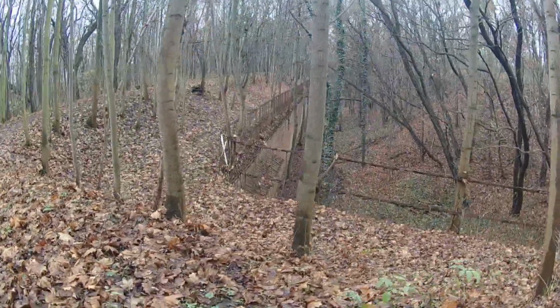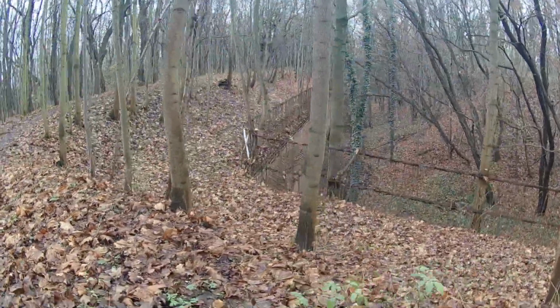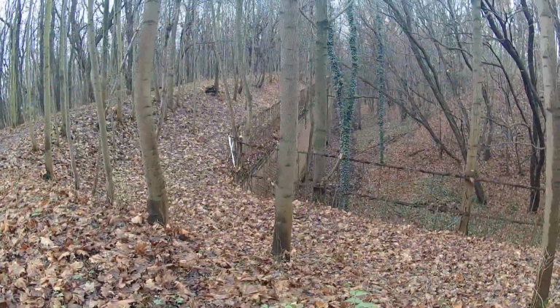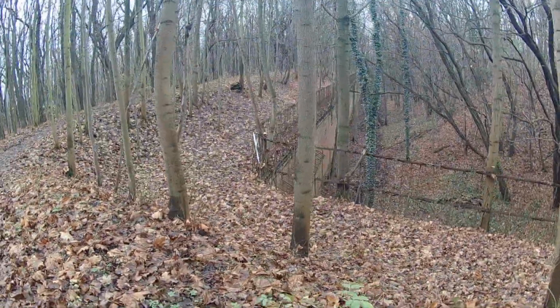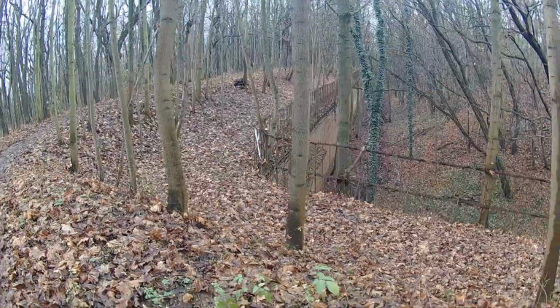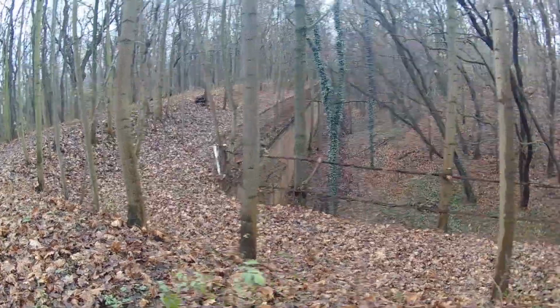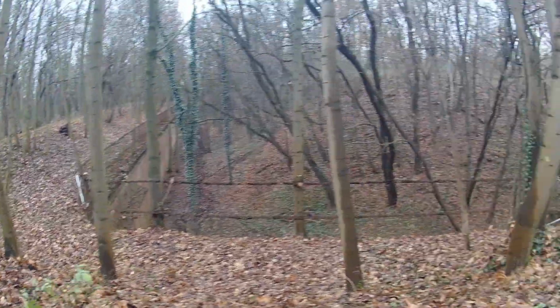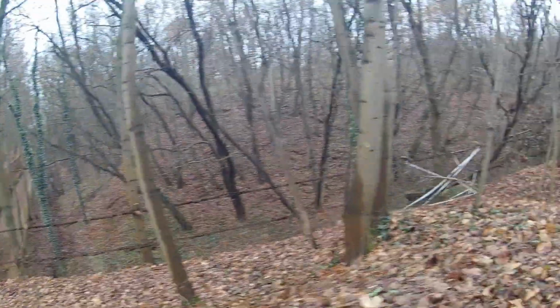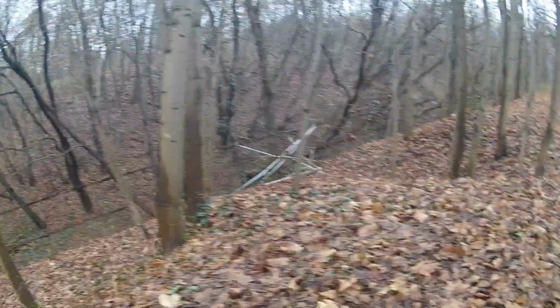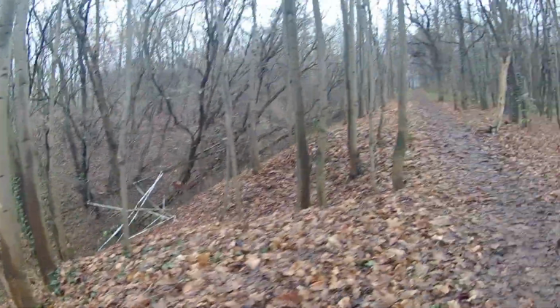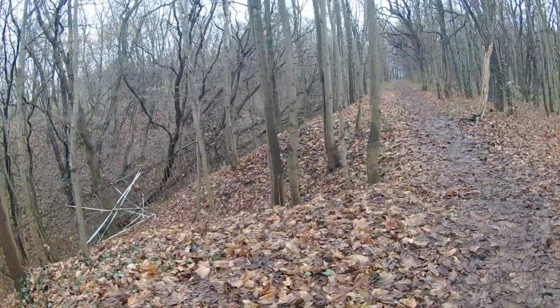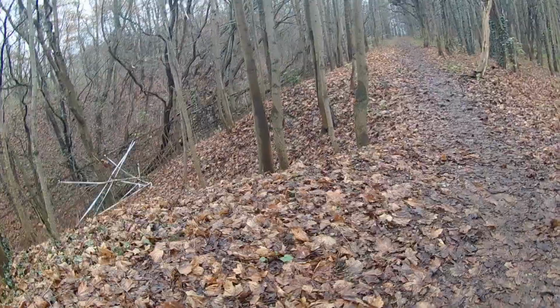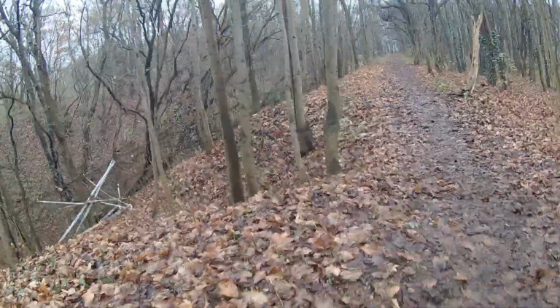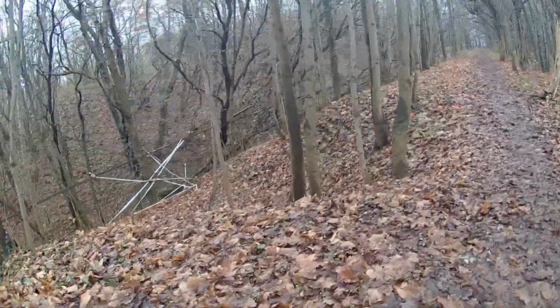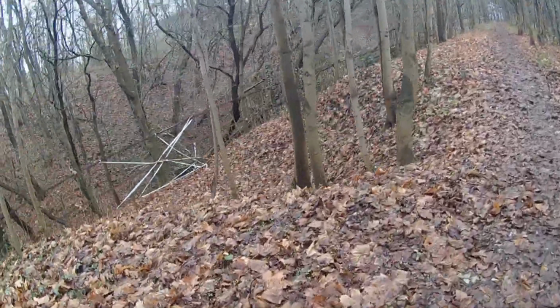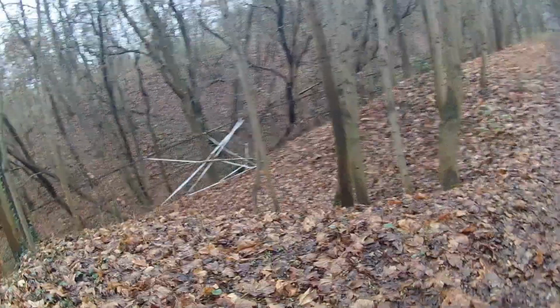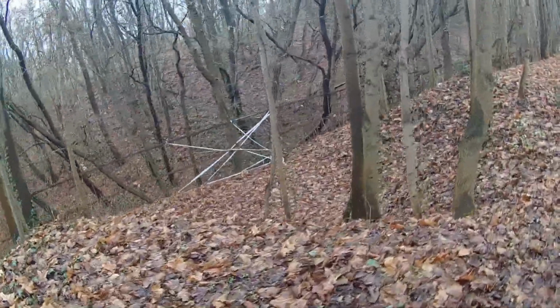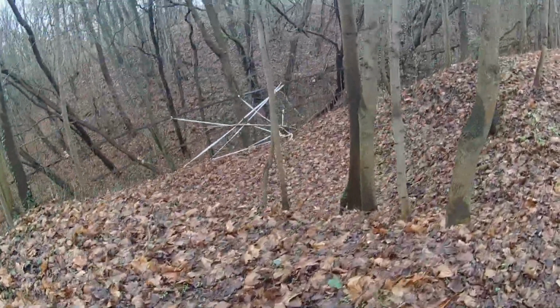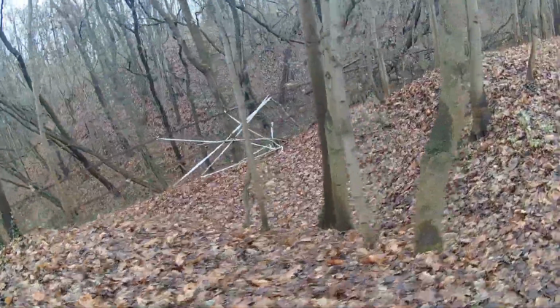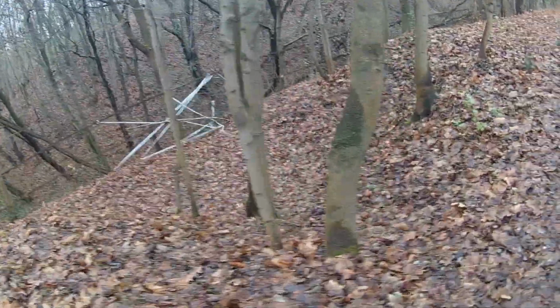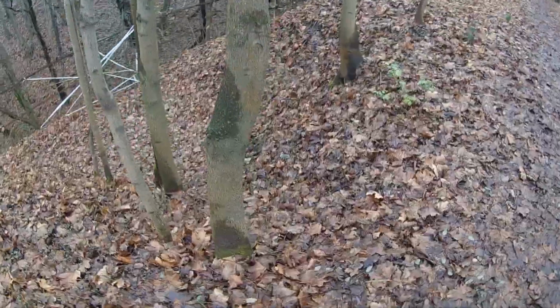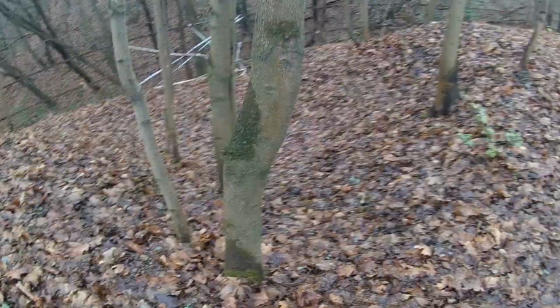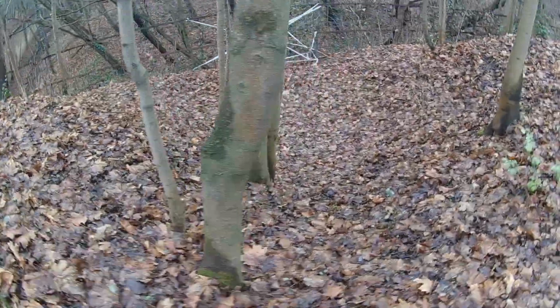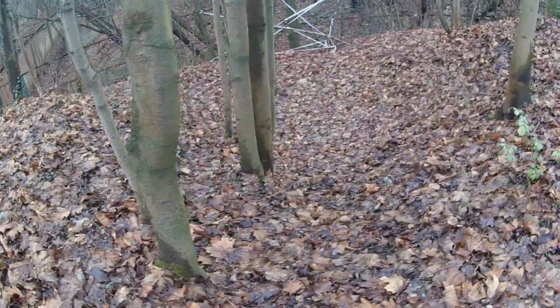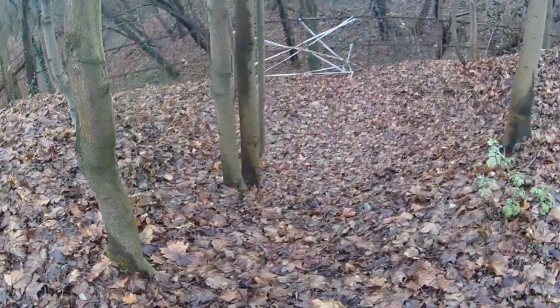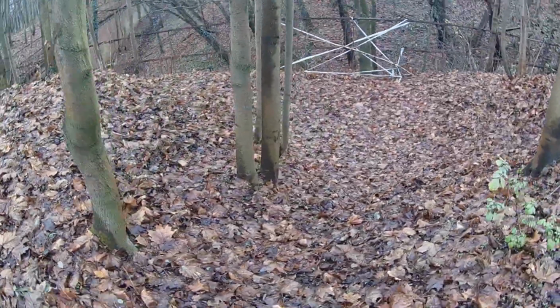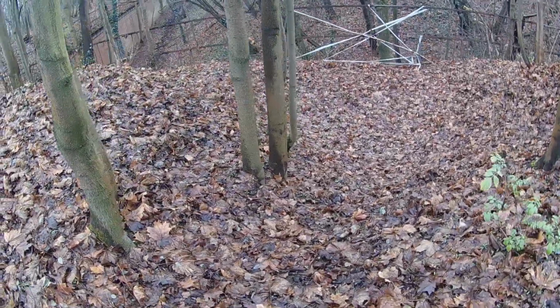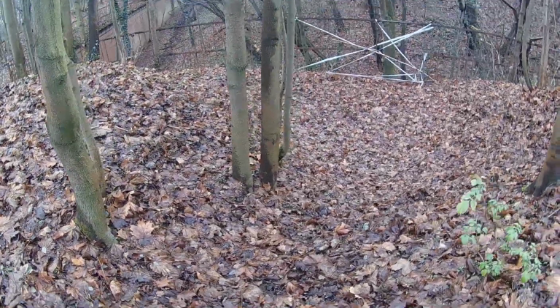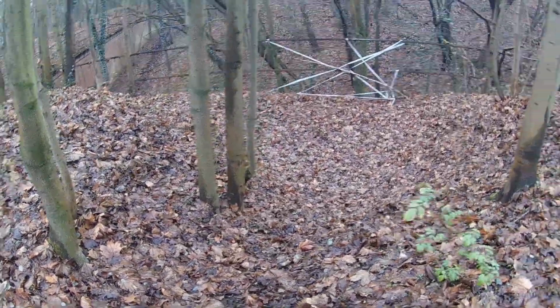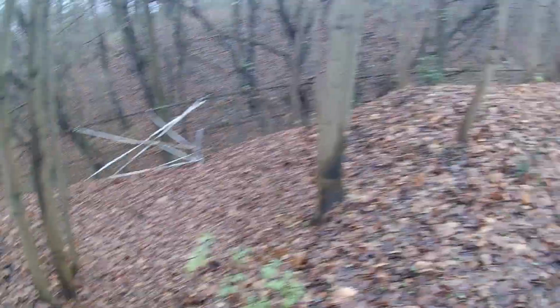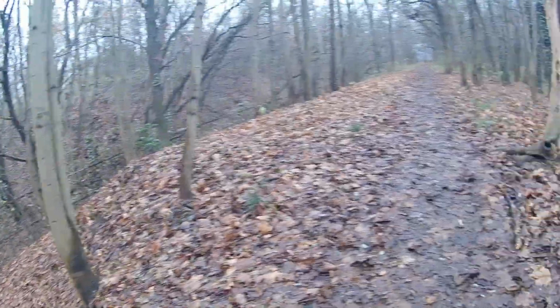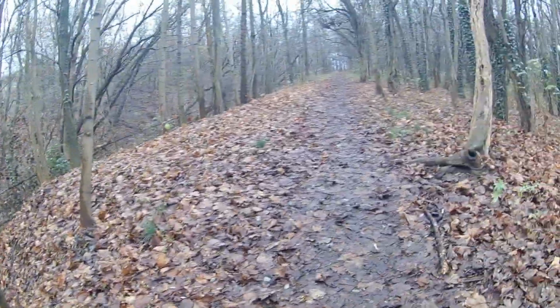Good look at the wall right there. It would really be neat to be able to get in here. I wonder if there's an old bunker right there that they took out, sort of like the one we just came out of.